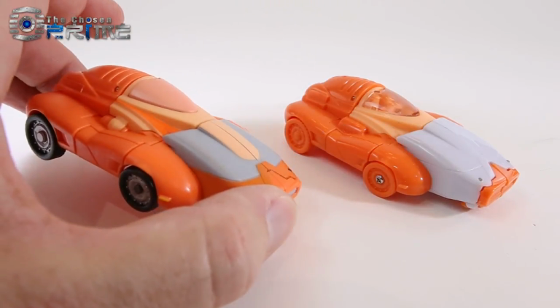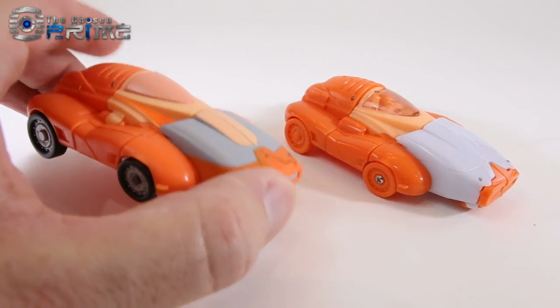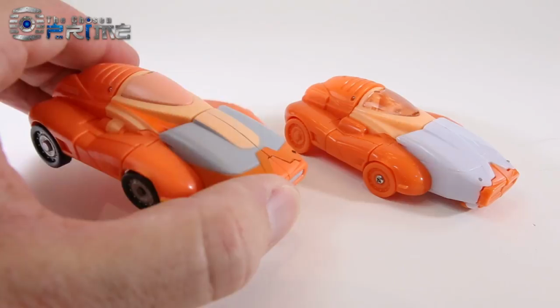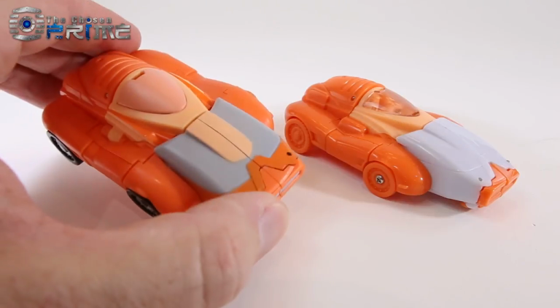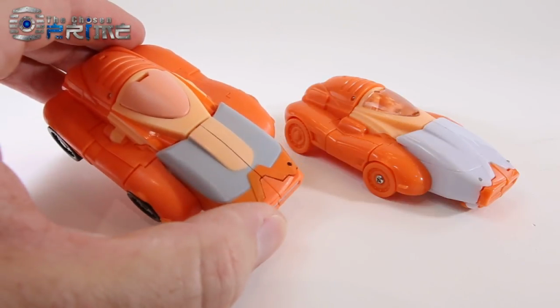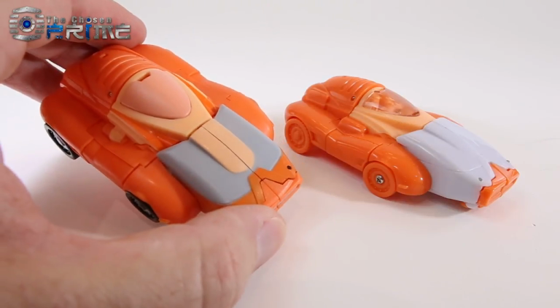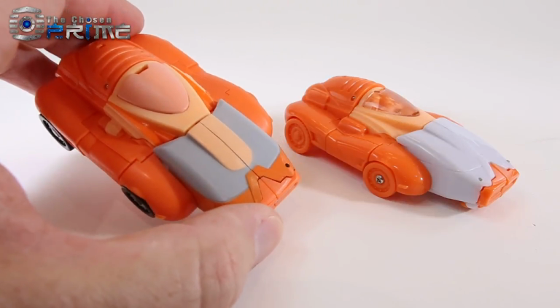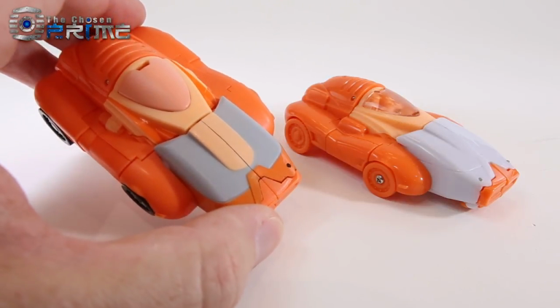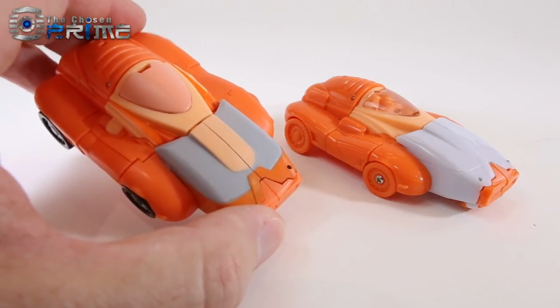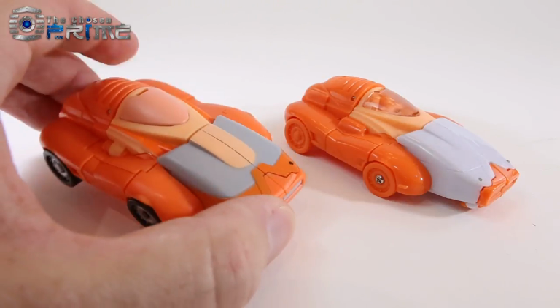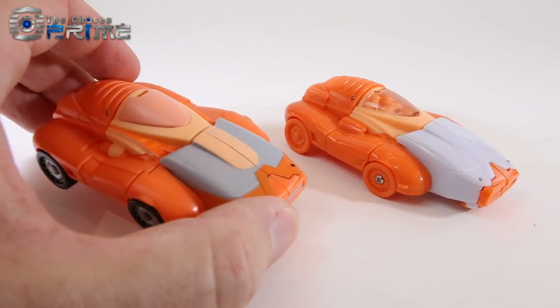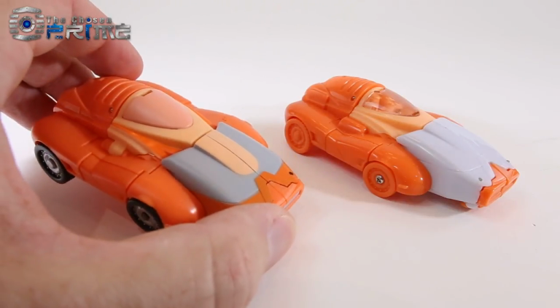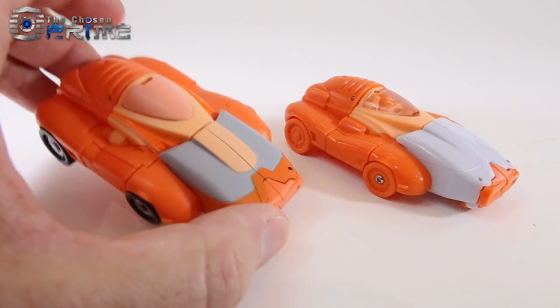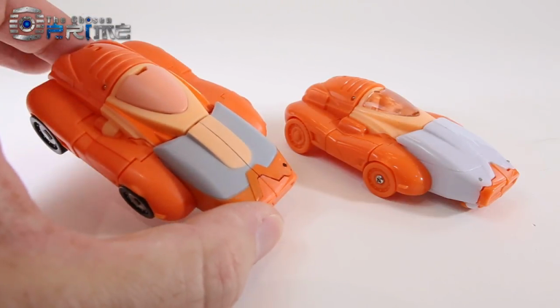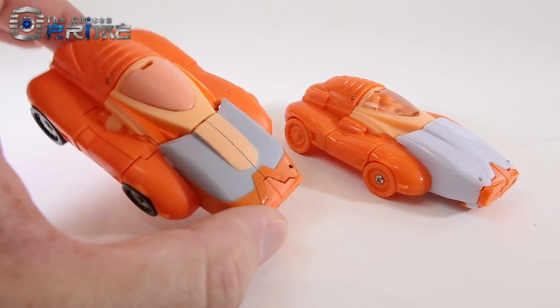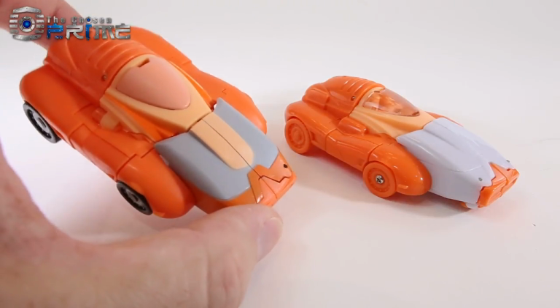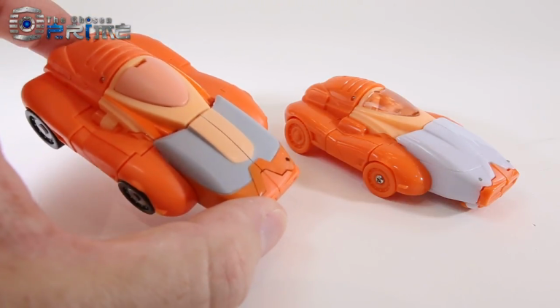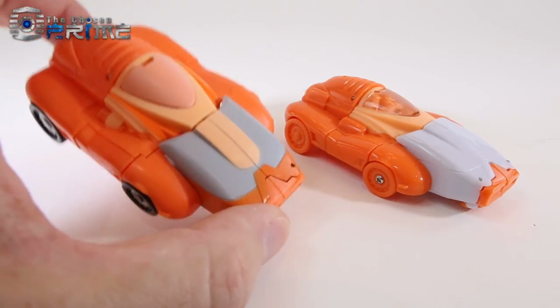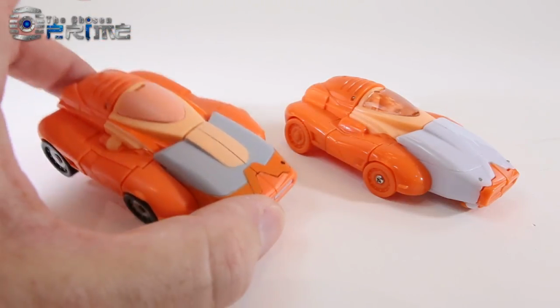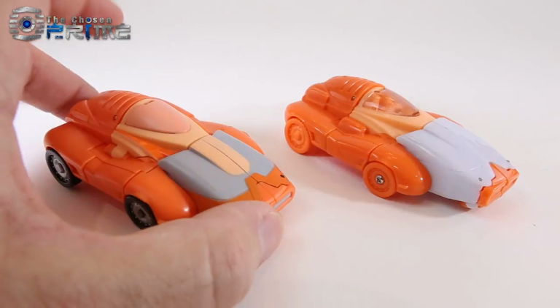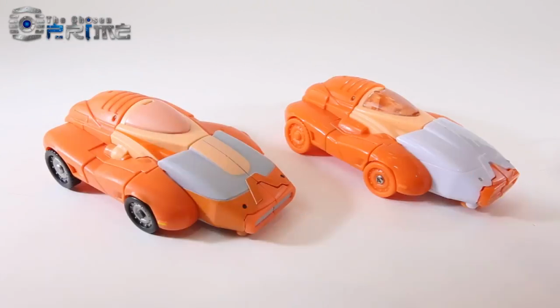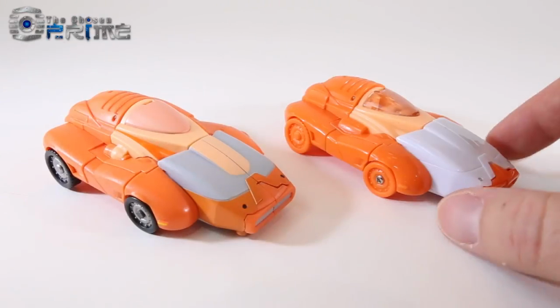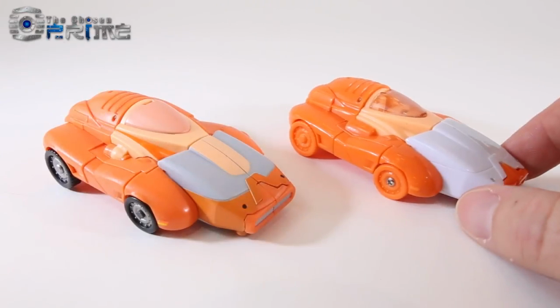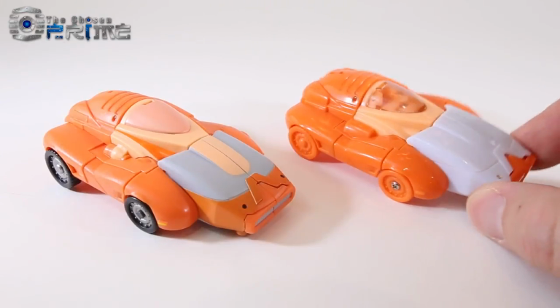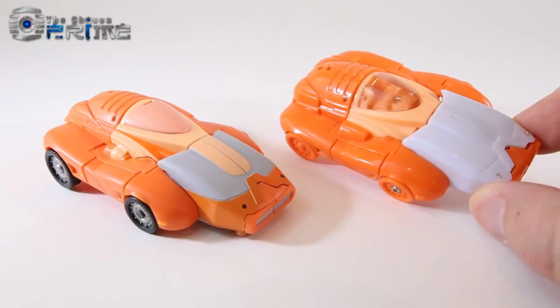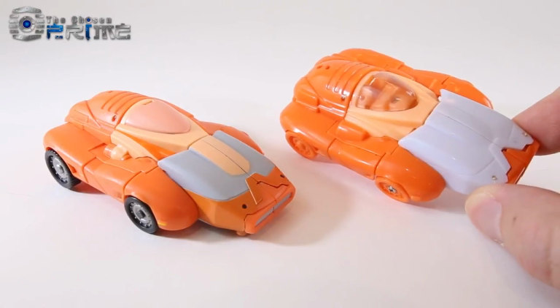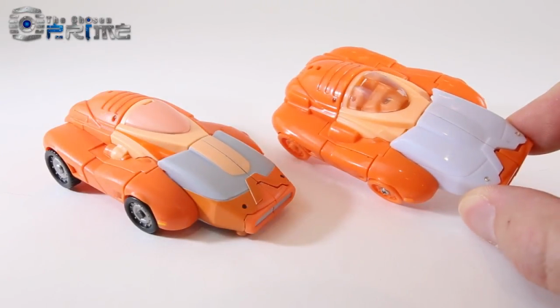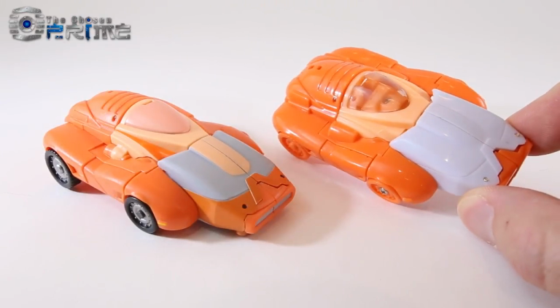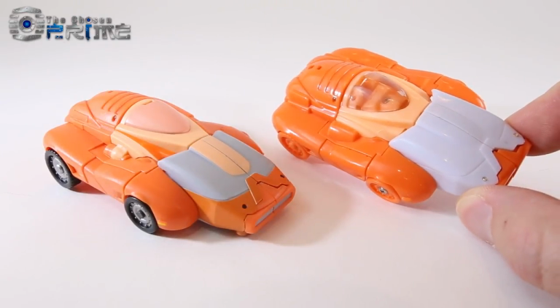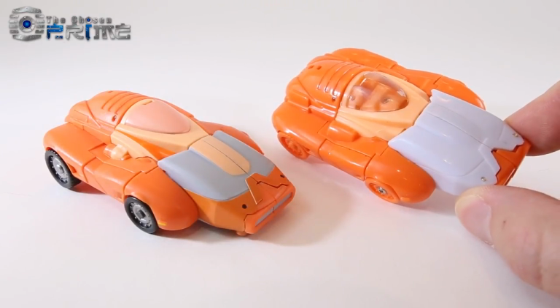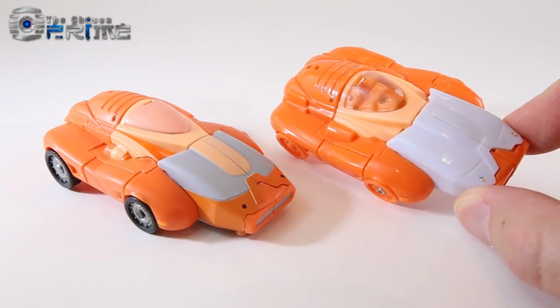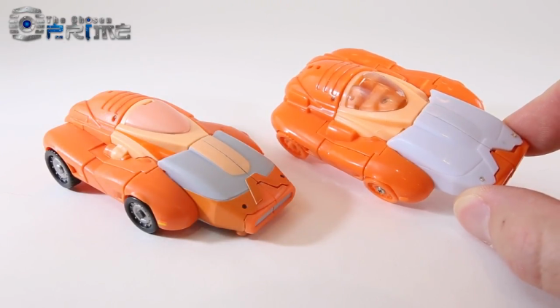It was prone to breakages, some posability issues, and just some slight issues that now that X-Transbots has kind of come back, they've made an improved version of OLLI here.